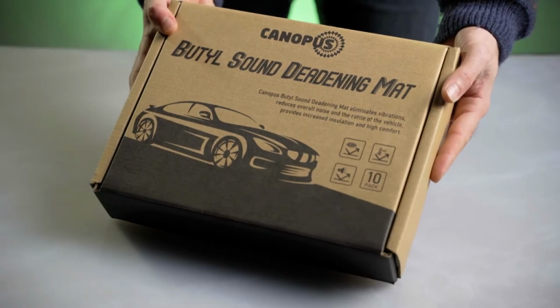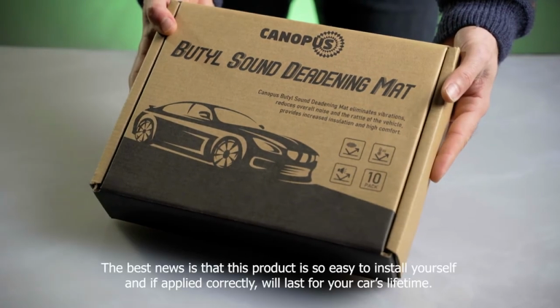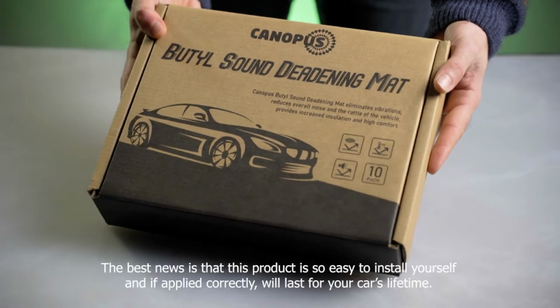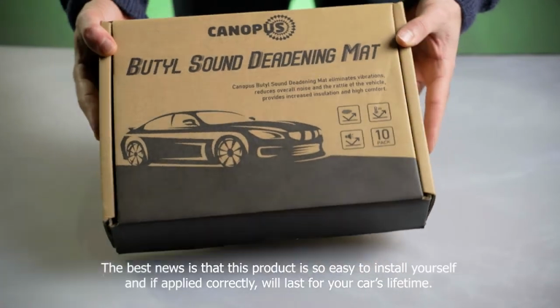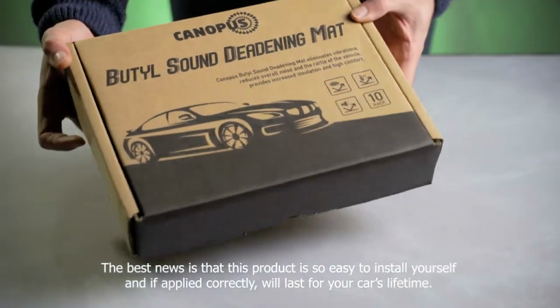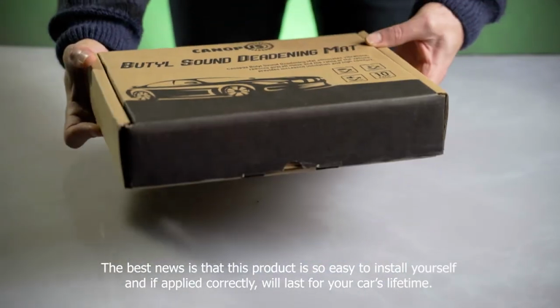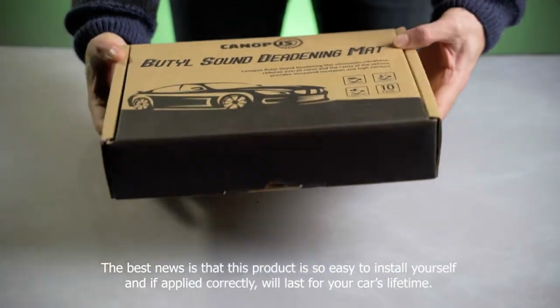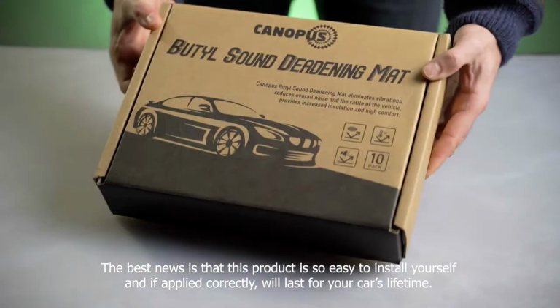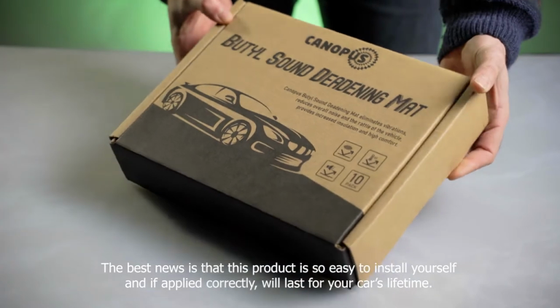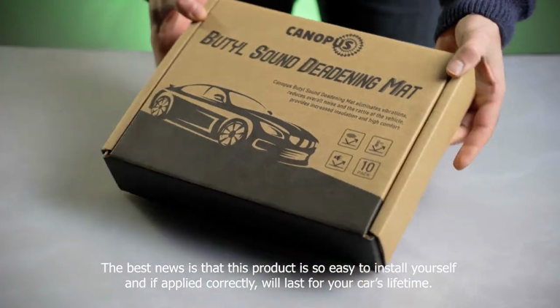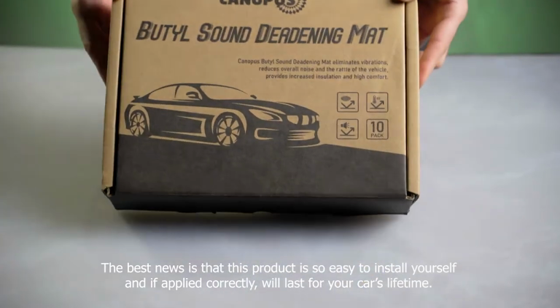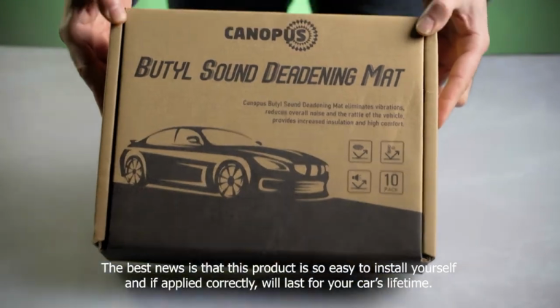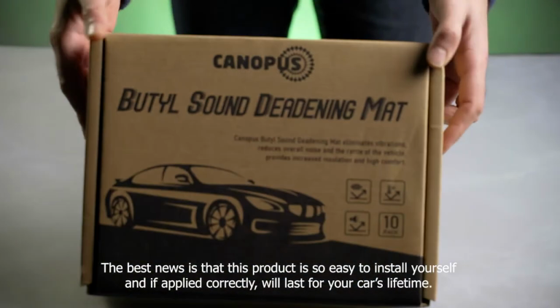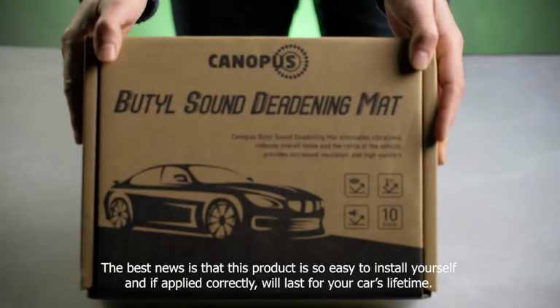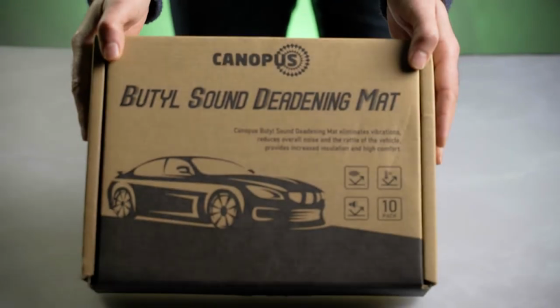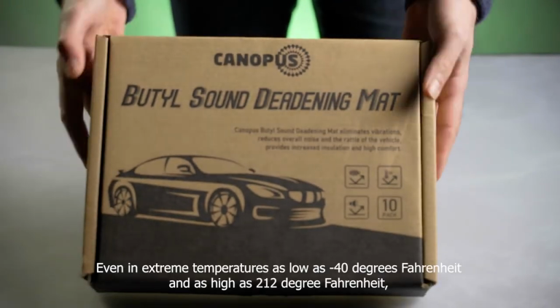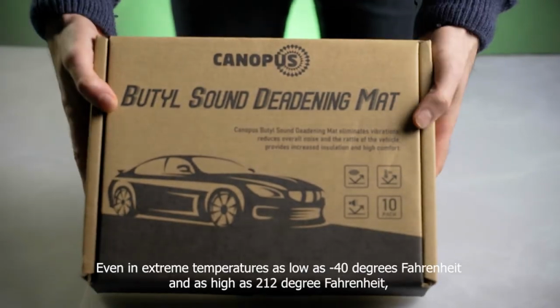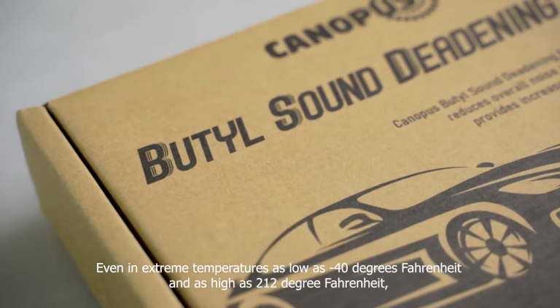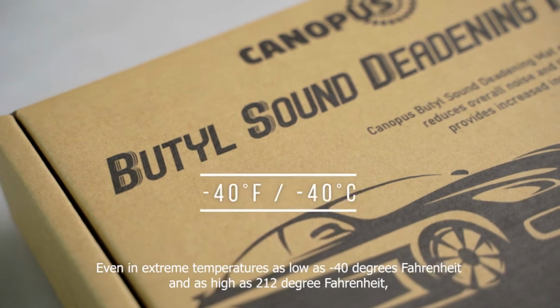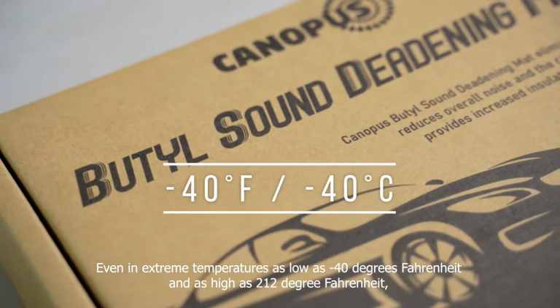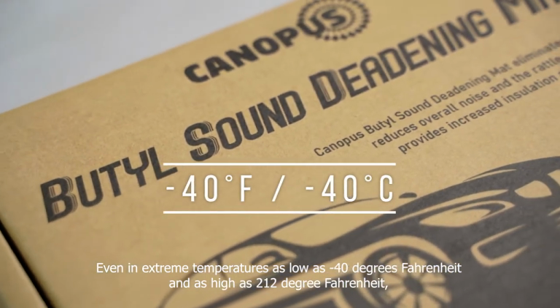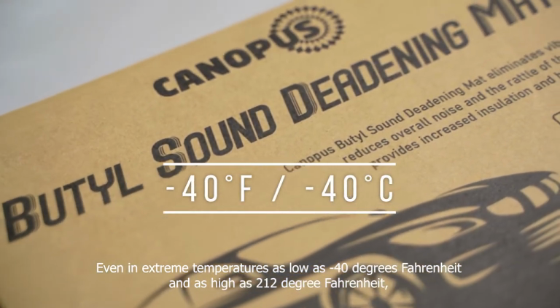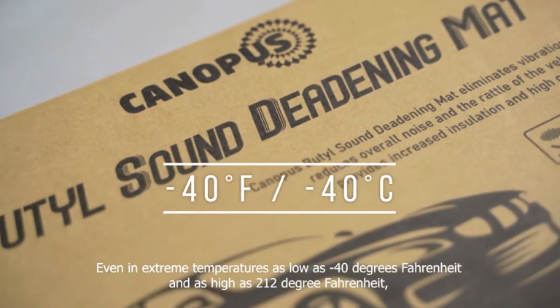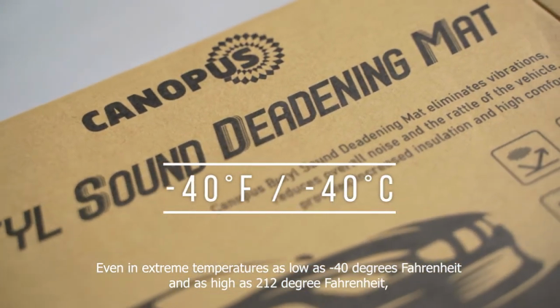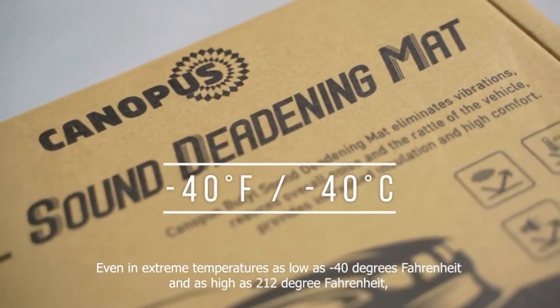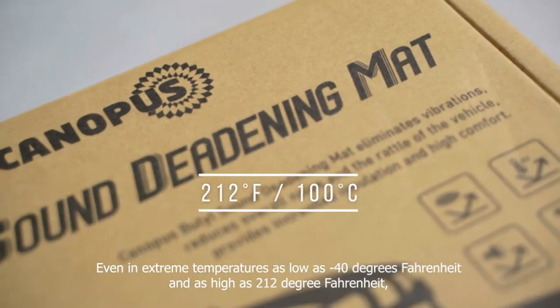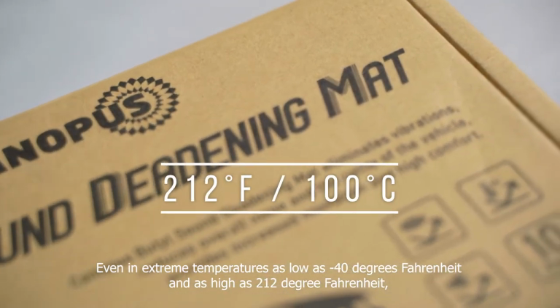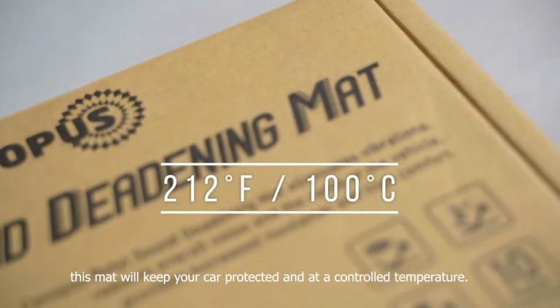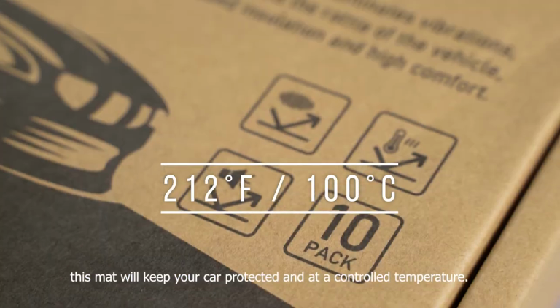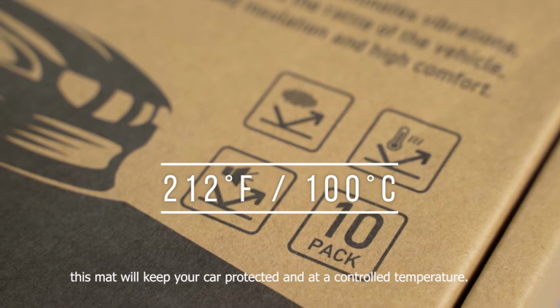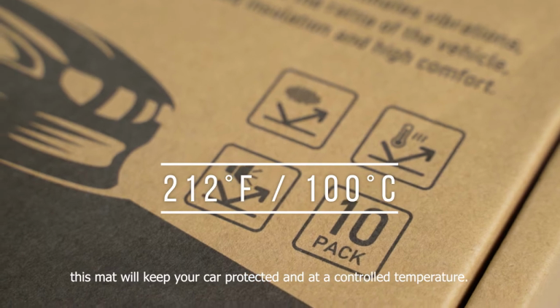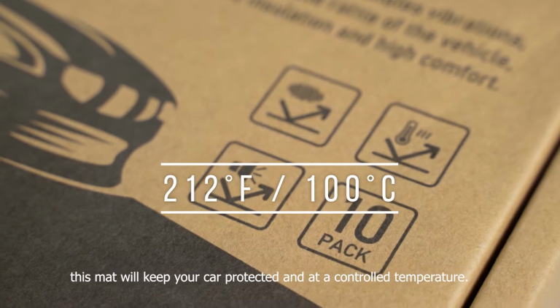The best news is that this product is so easy to install yourself and if applied correctly, will last for your car's lifetime. Even in extreme temperatures as low as negative 40 degrees Fahrenheit and as high as 212 degrees Fahrenheit, this mat will keep your car protected and at a controlled temperature.